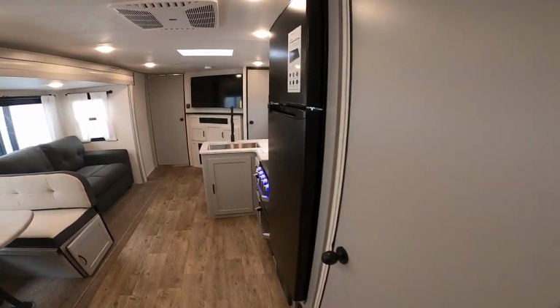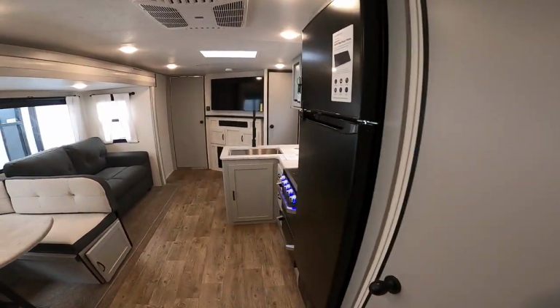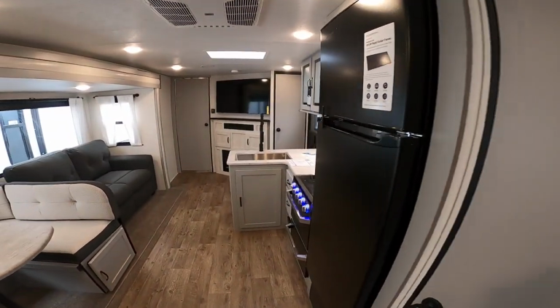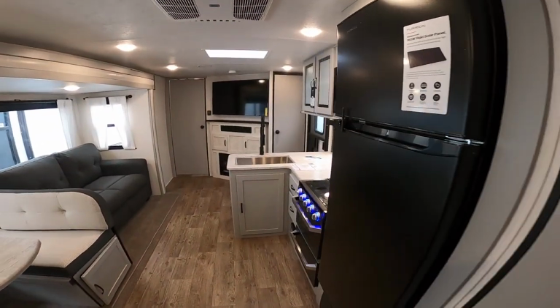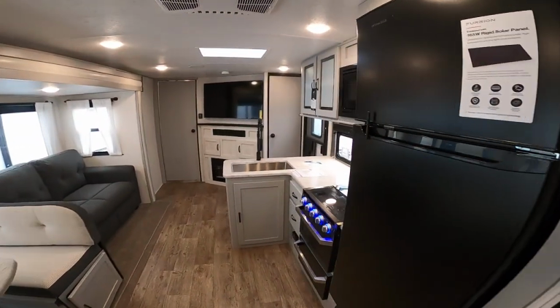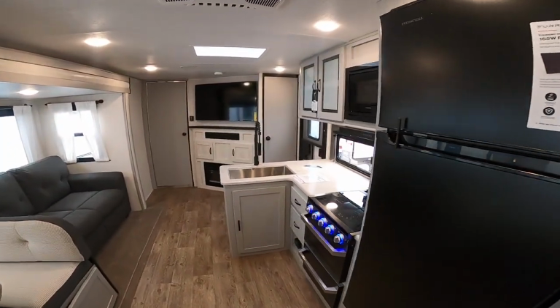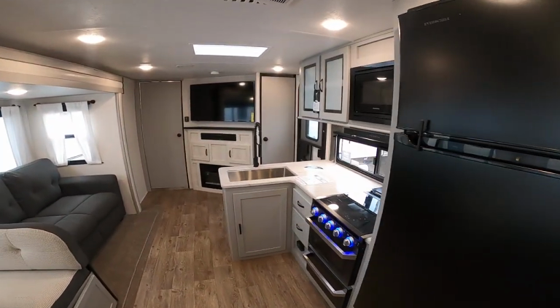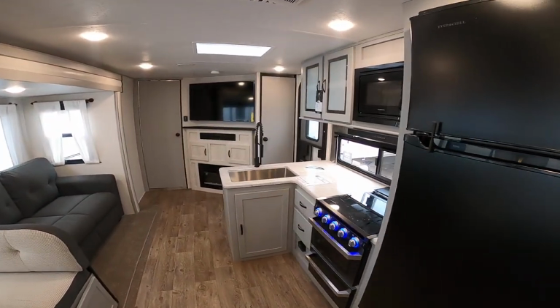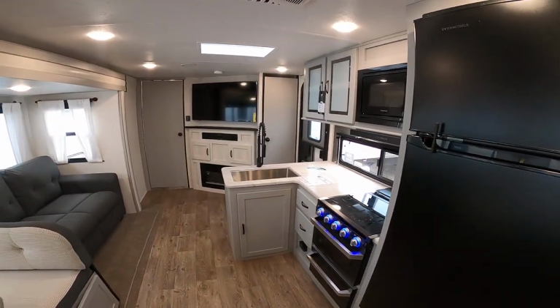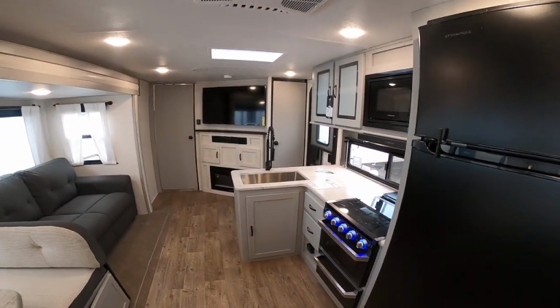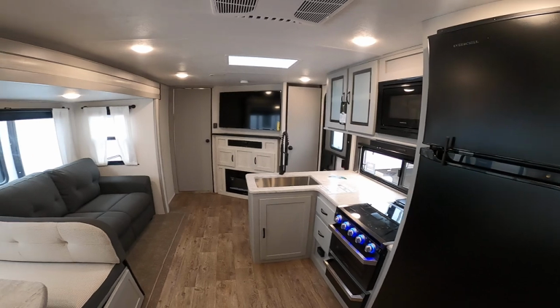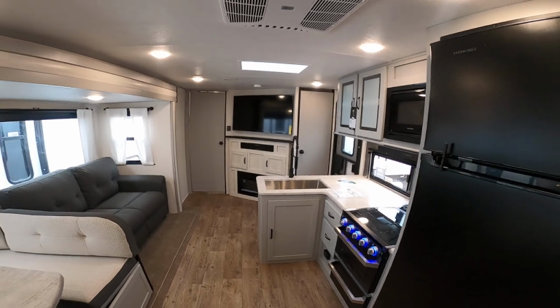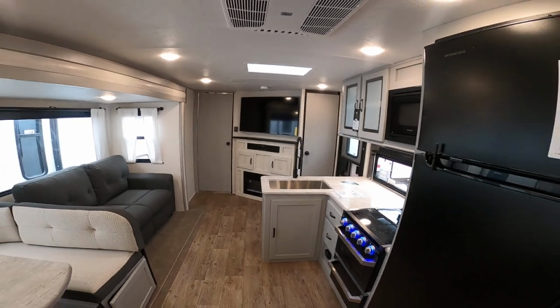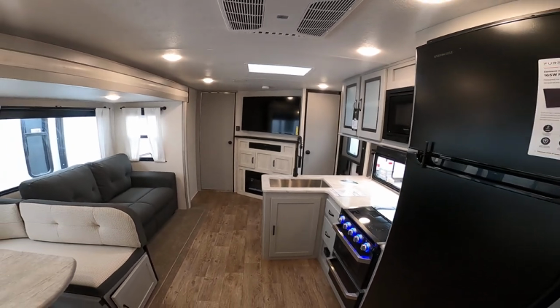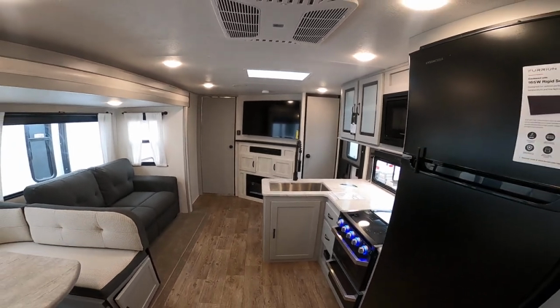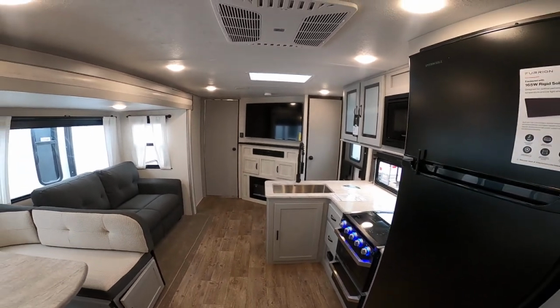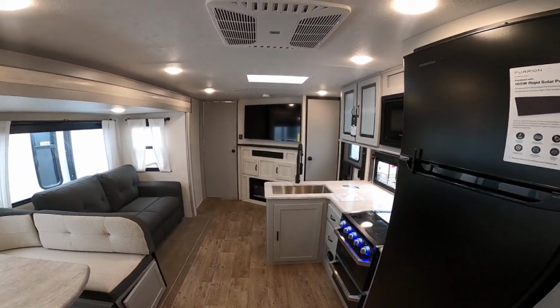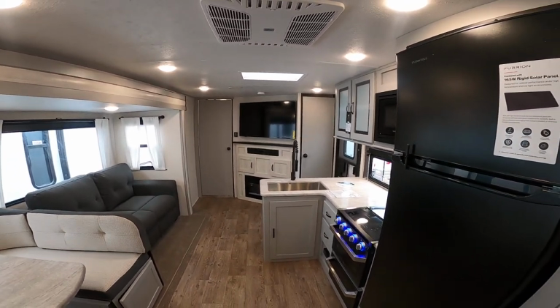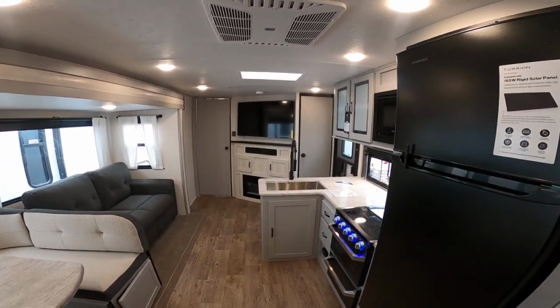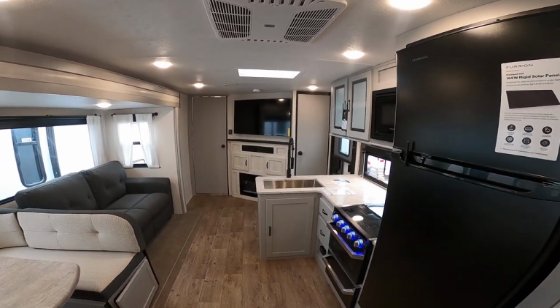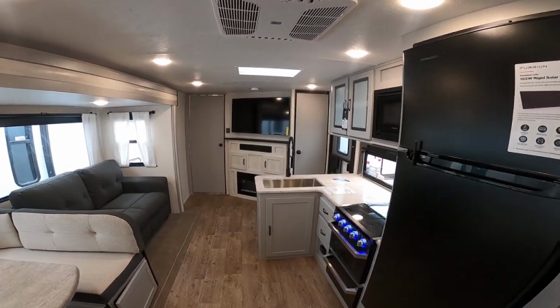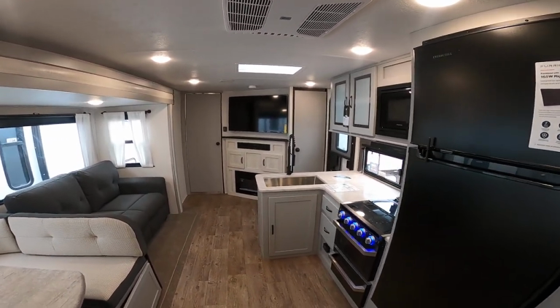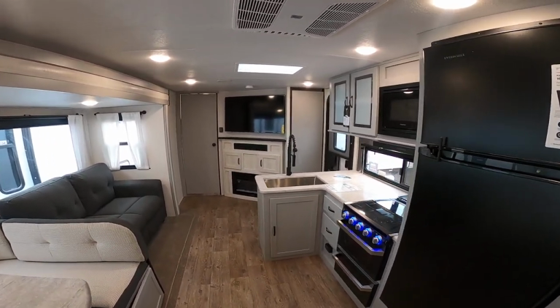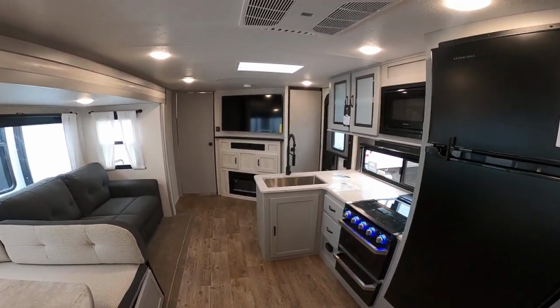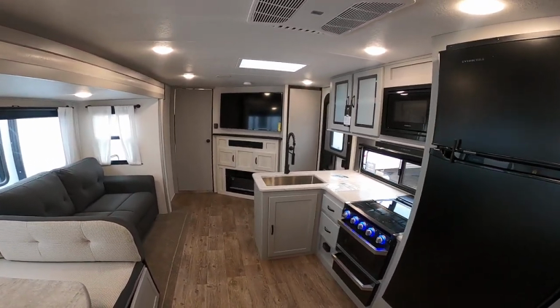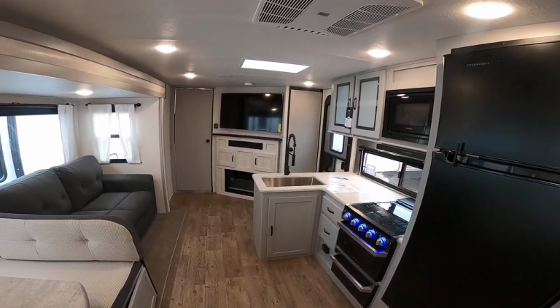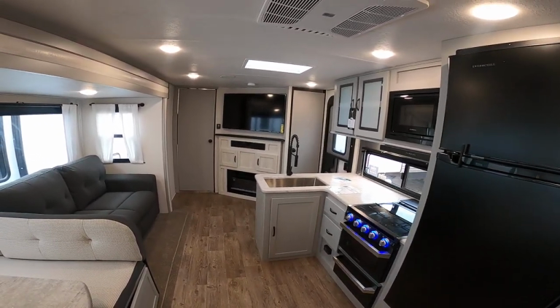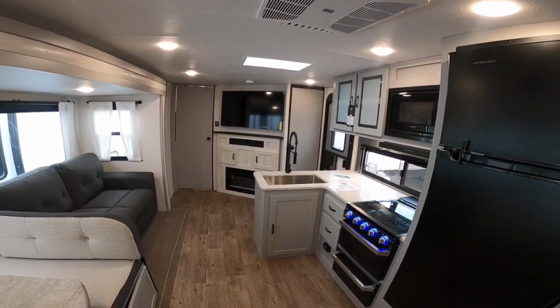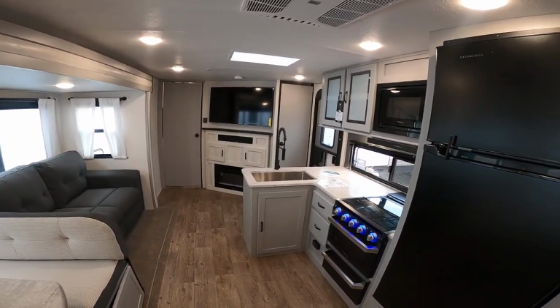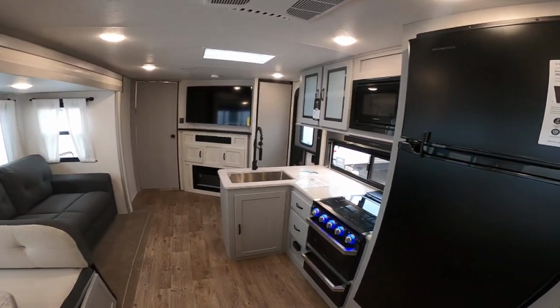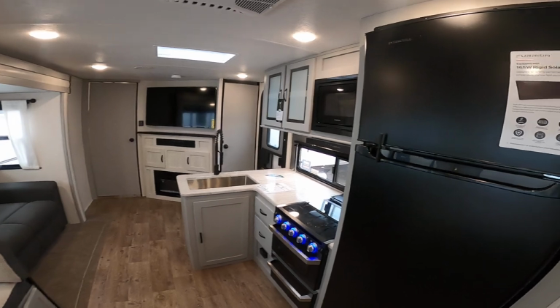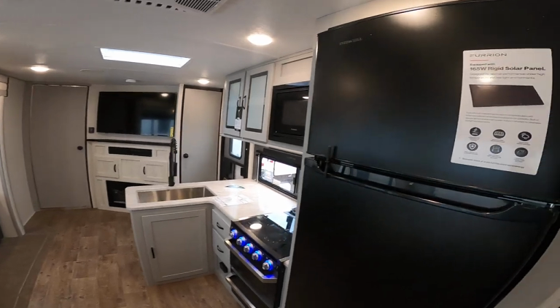All these lights are on with only the solar — it's a 165-watt panel that comes from the factory. That's about a $2,500 value.